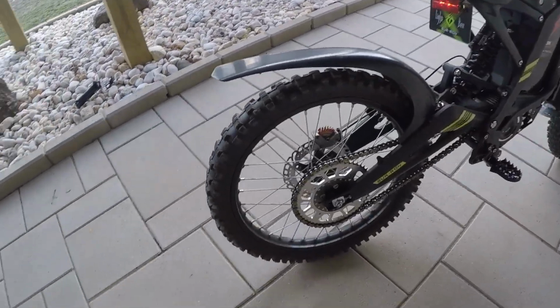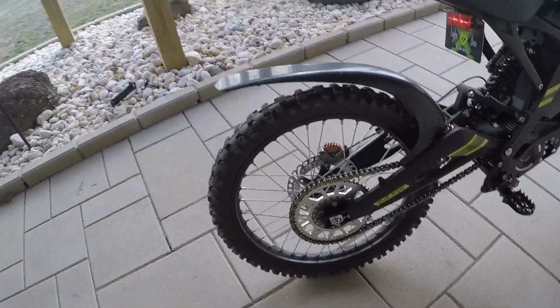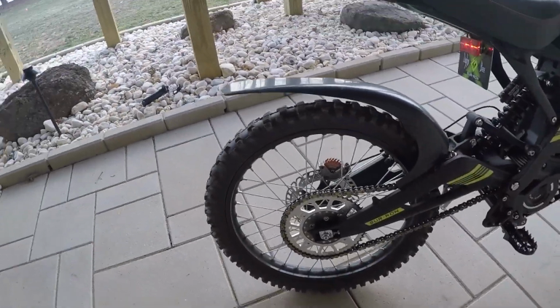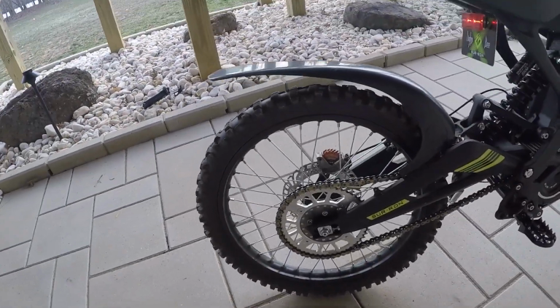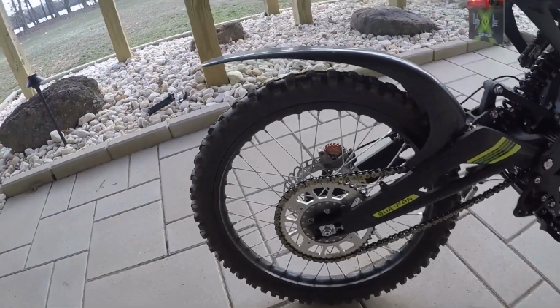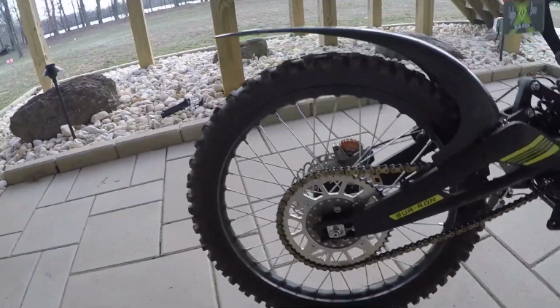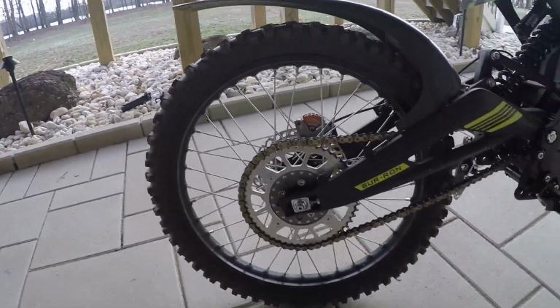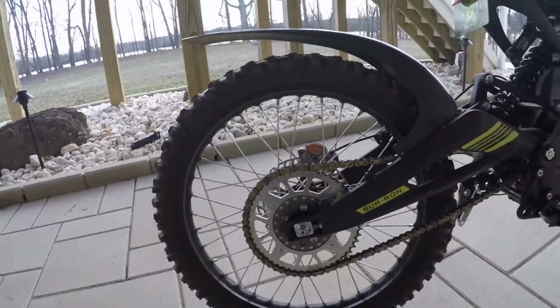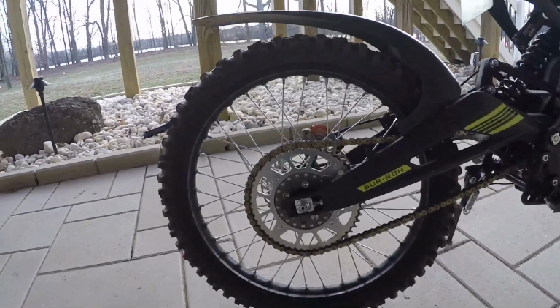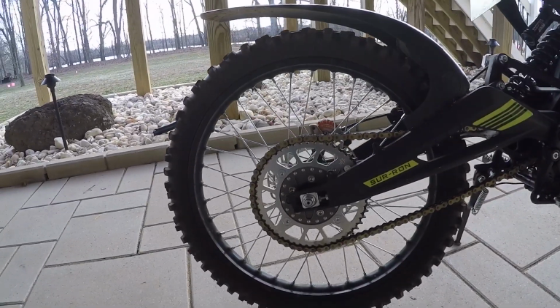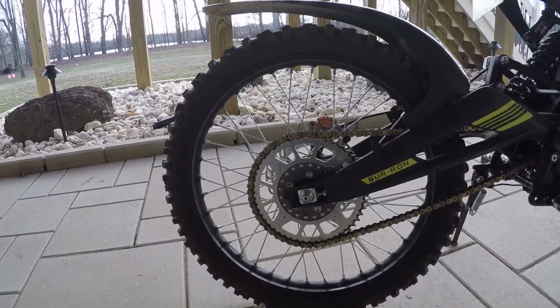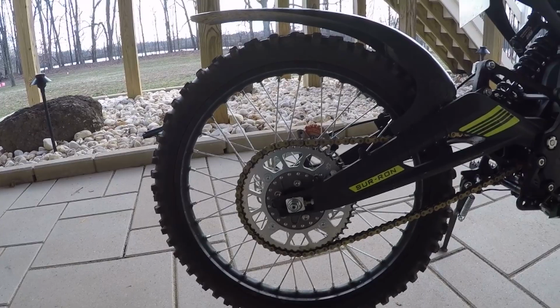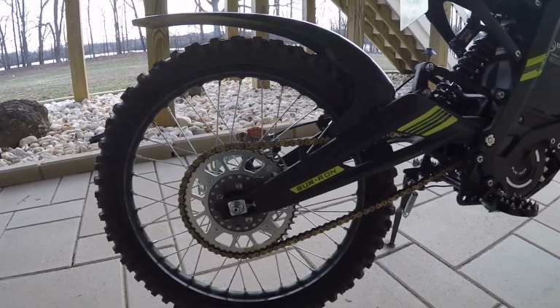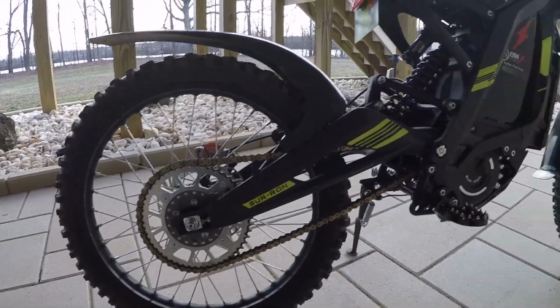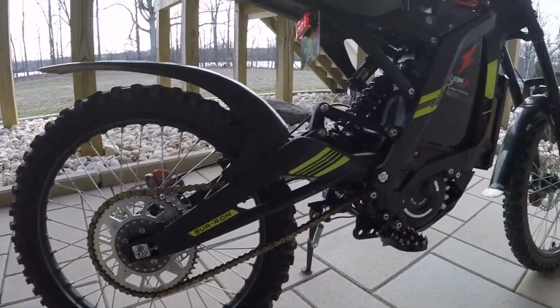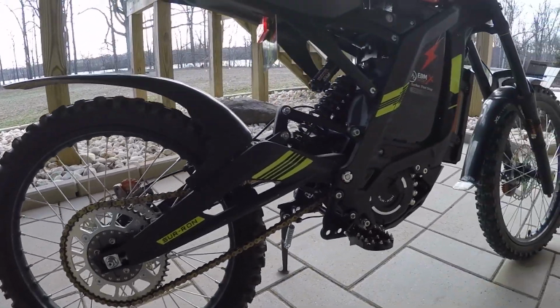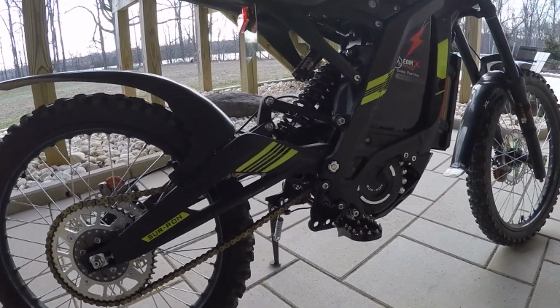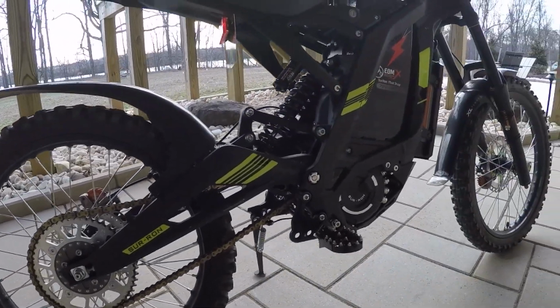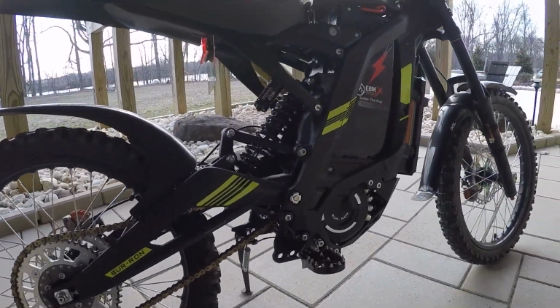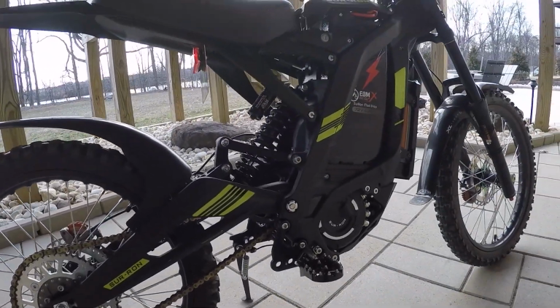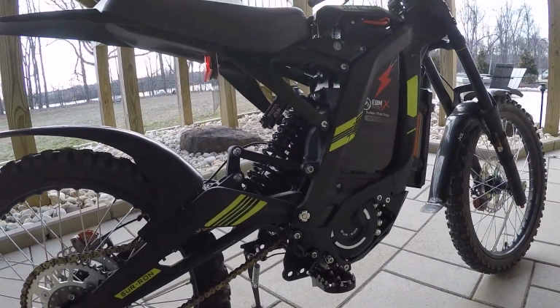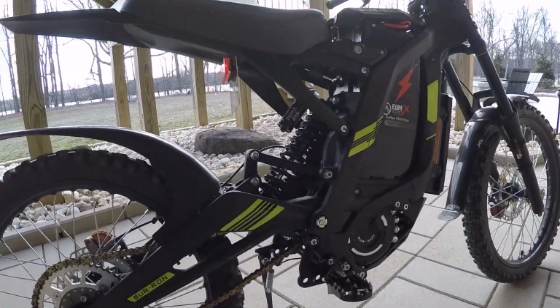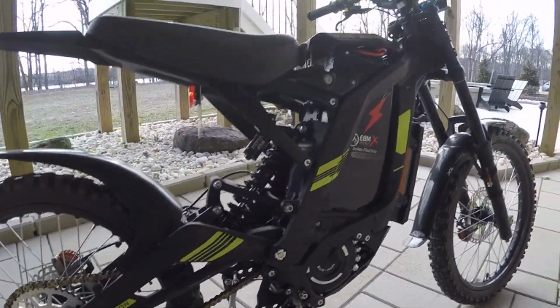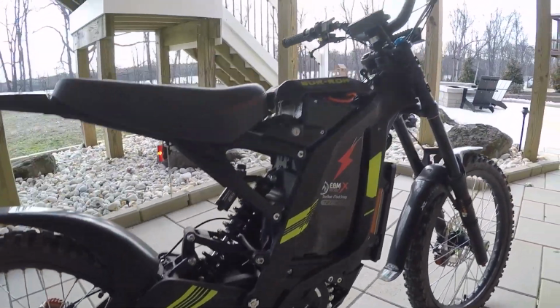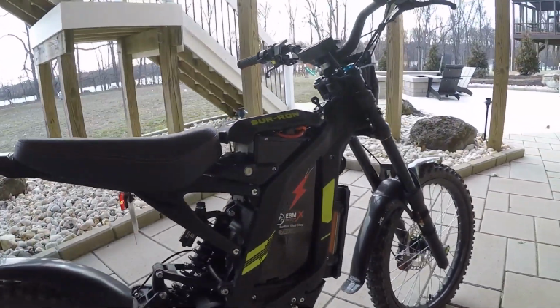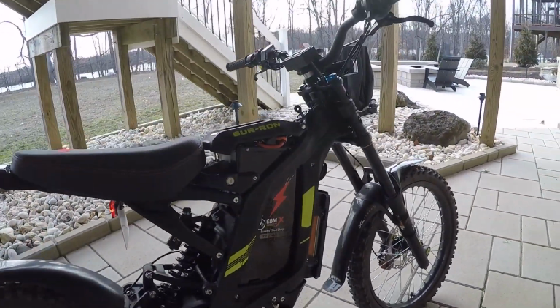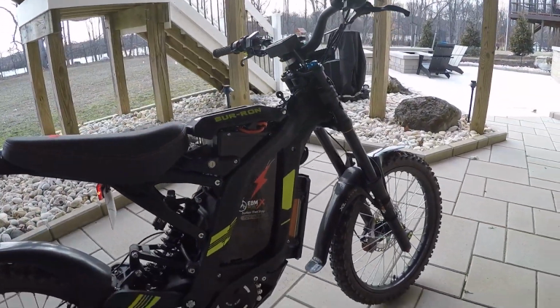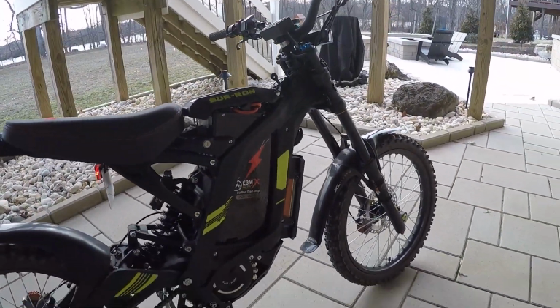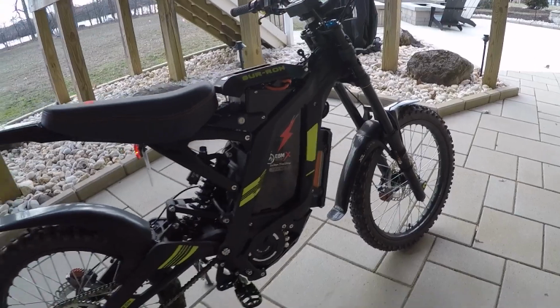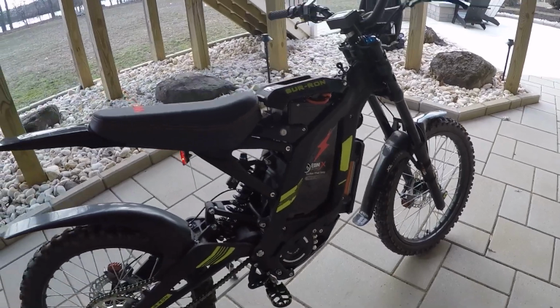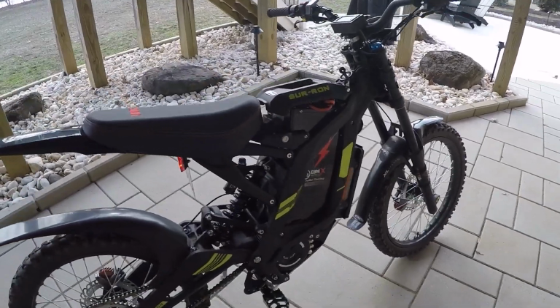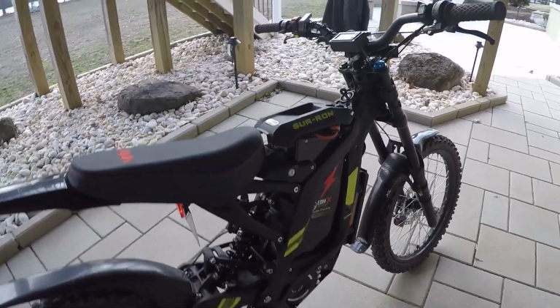Went up a couple teeth in the rear — 152 tooth sprocket. It does pretty good.